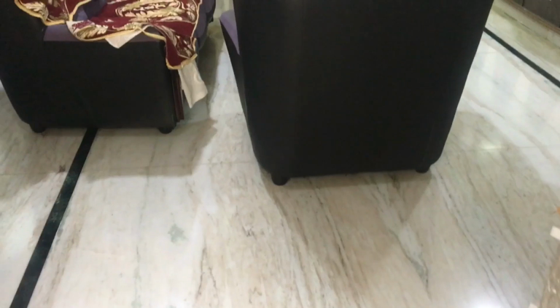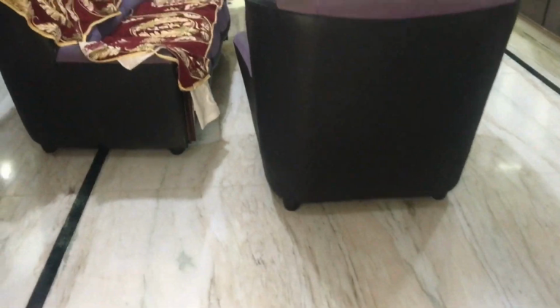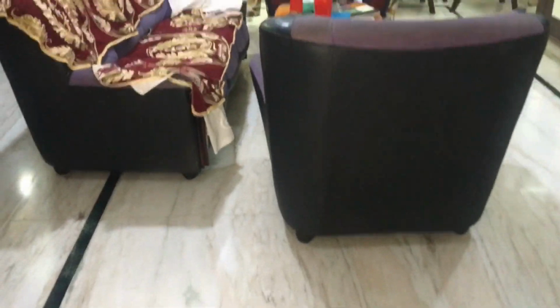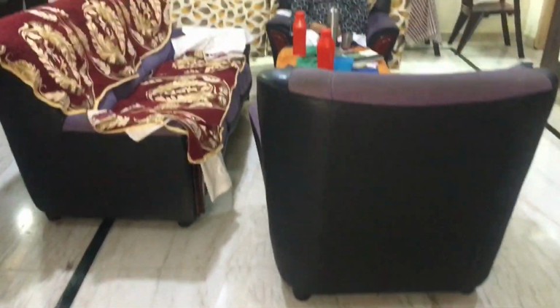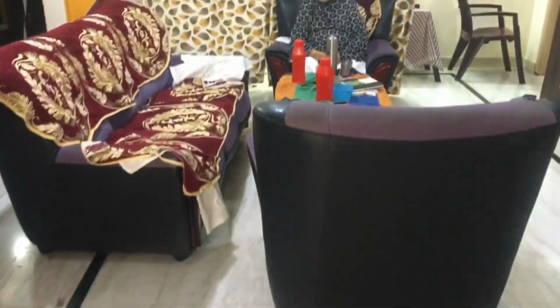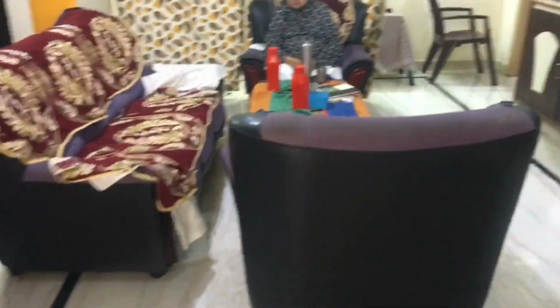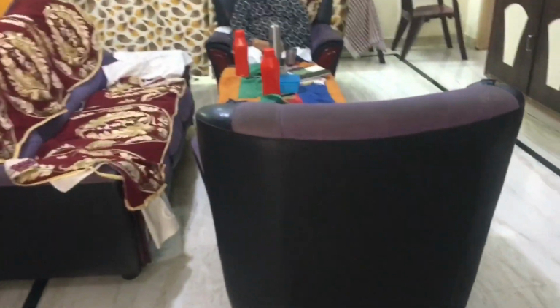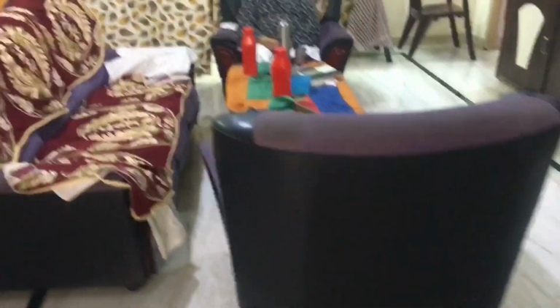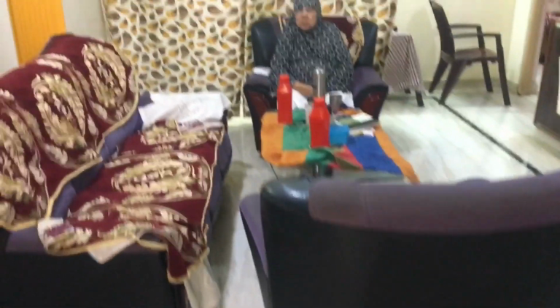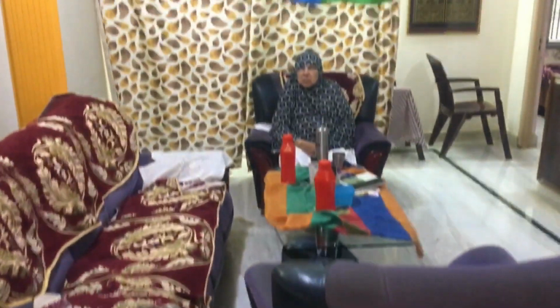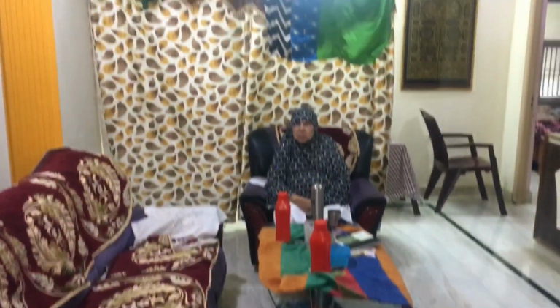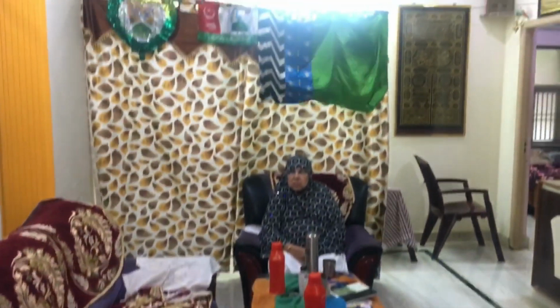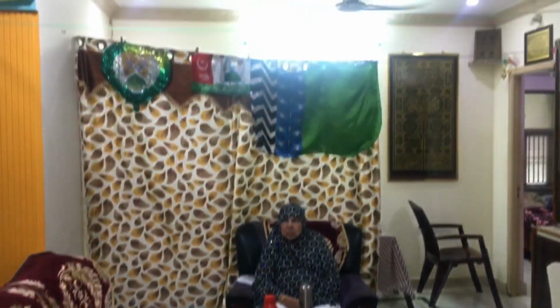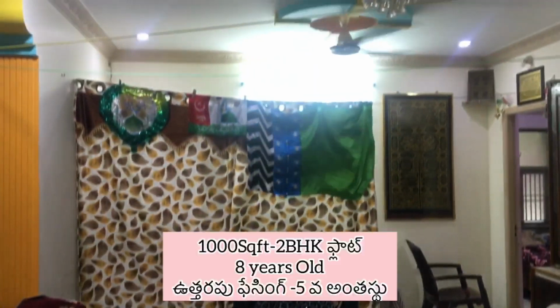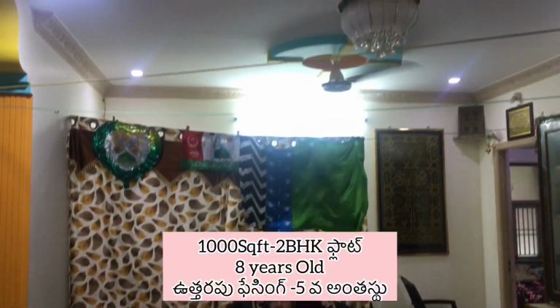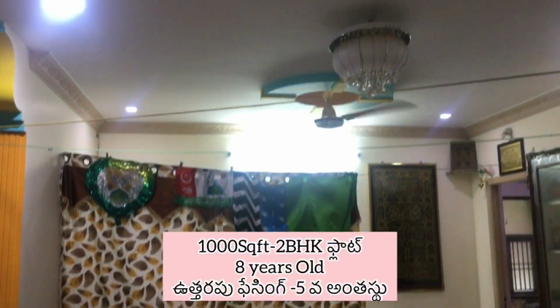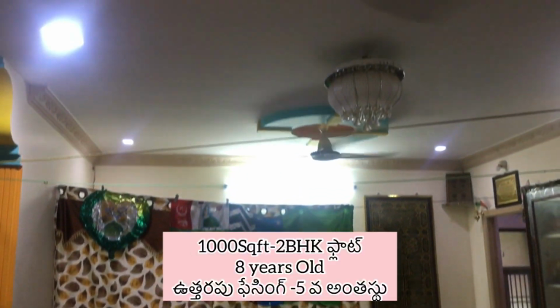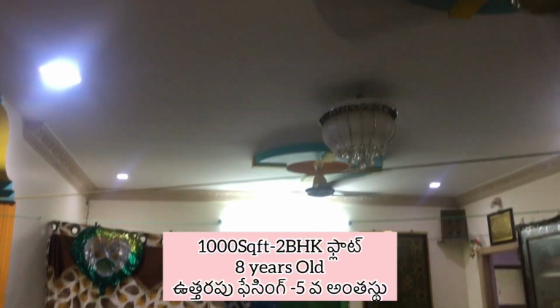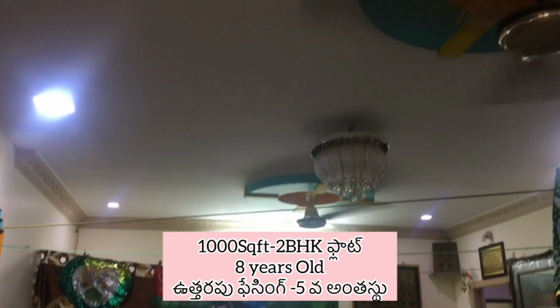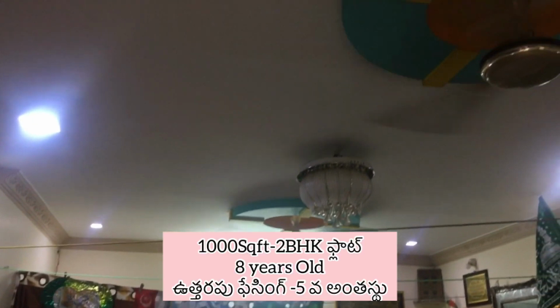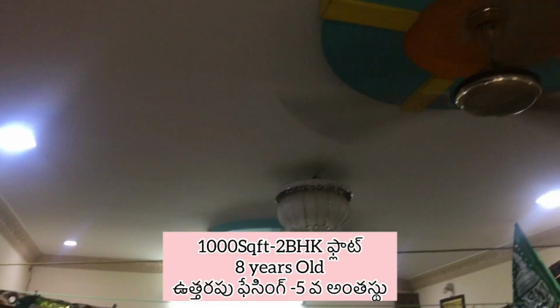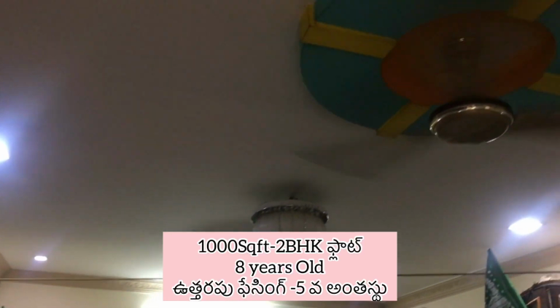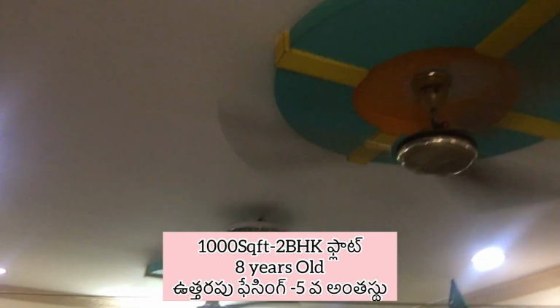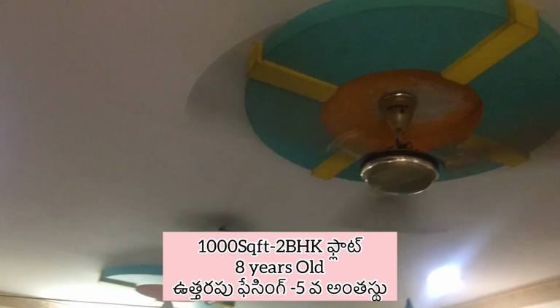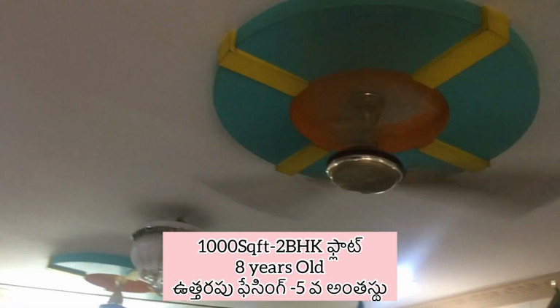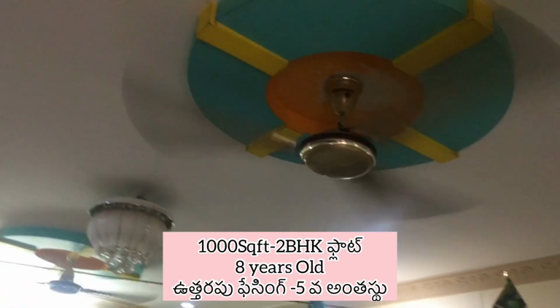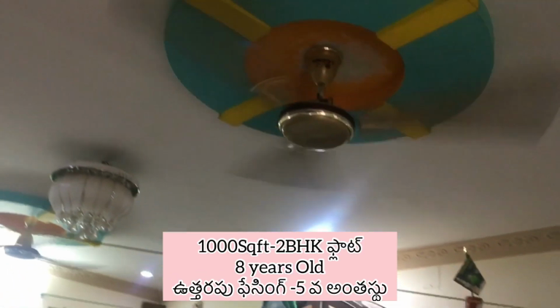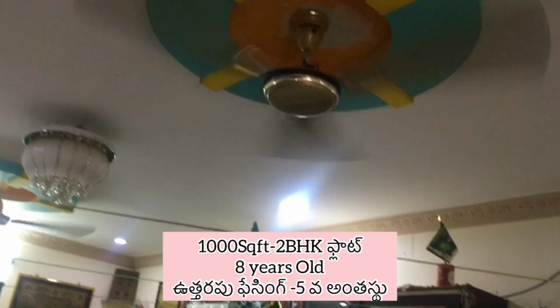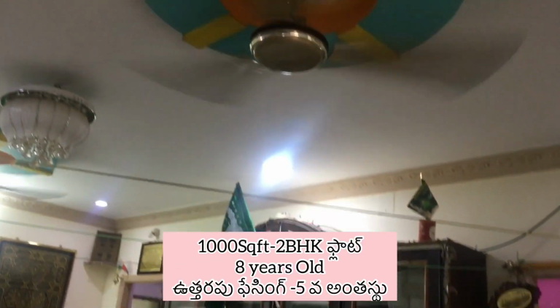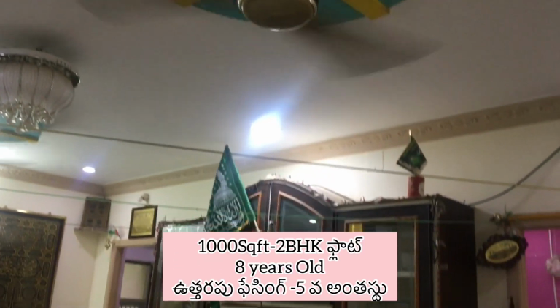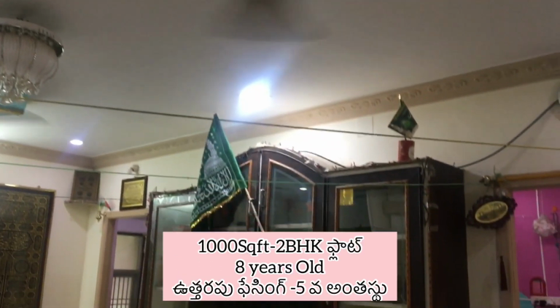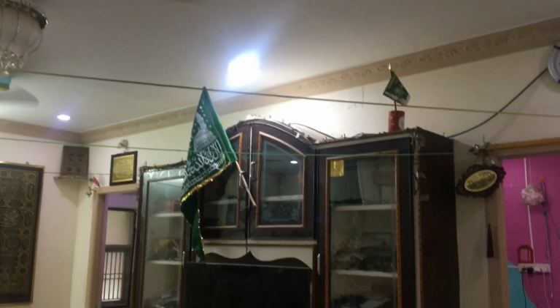Hello and welcome to Nellu LandValue channel. Now you are looking at 1,000 square feet in a 2BHK flat. This is 8 years old, north facing and on the 5th floor.